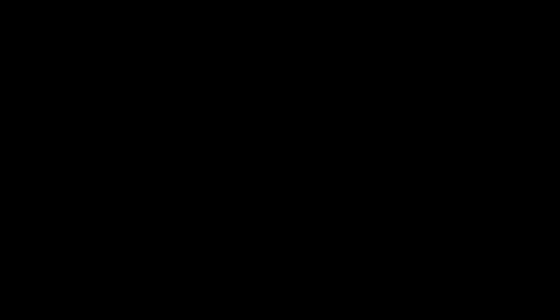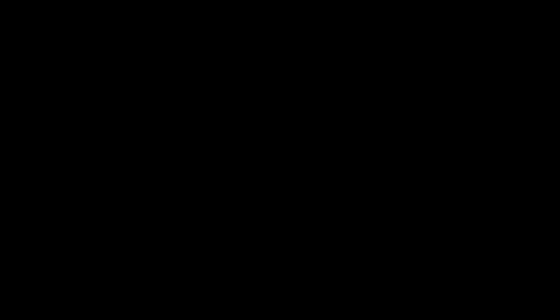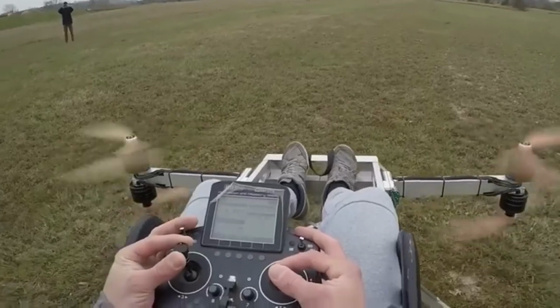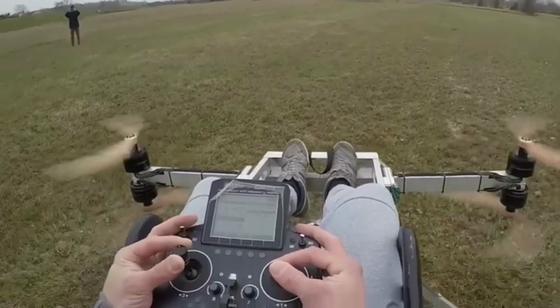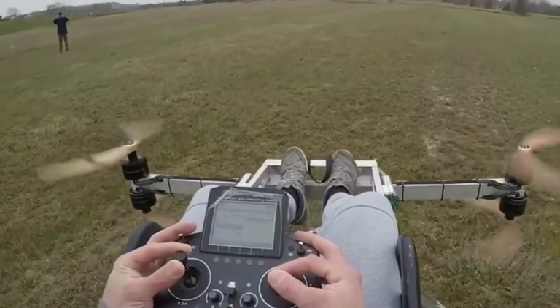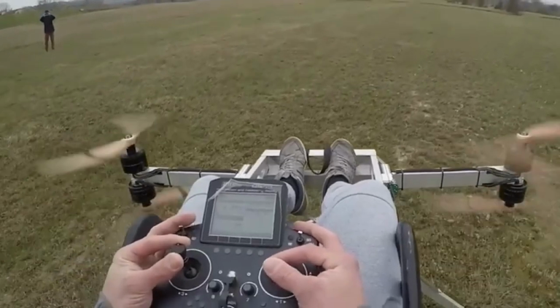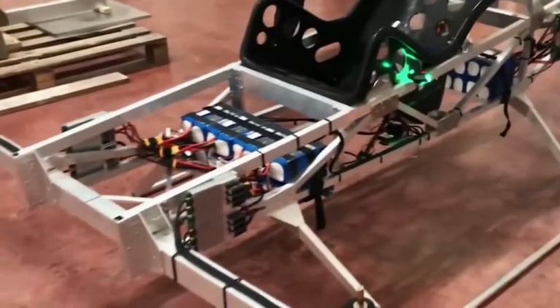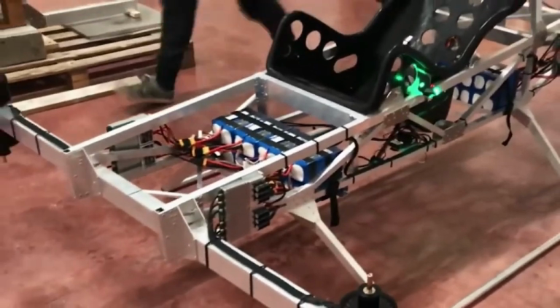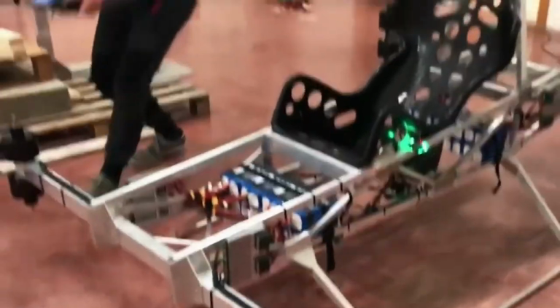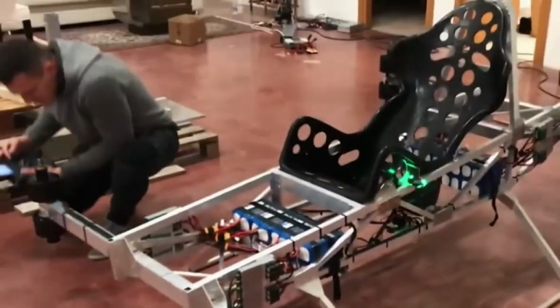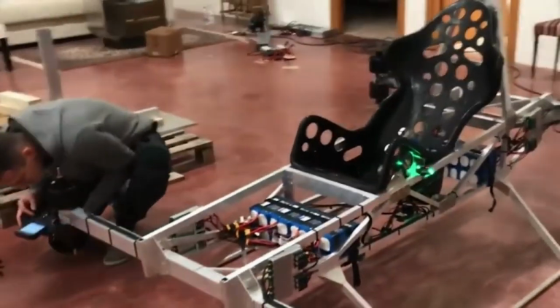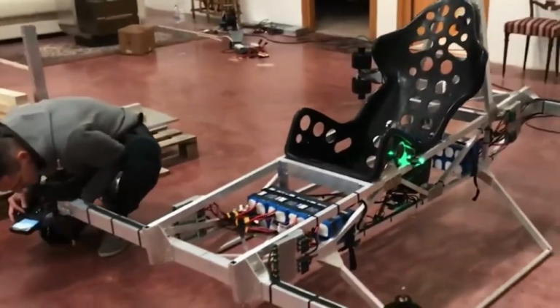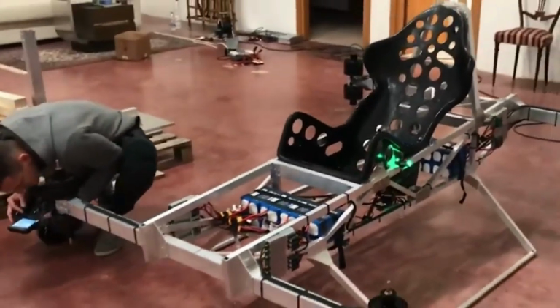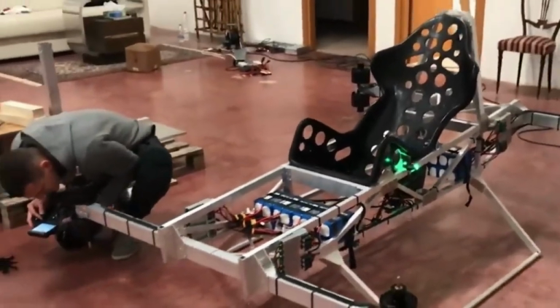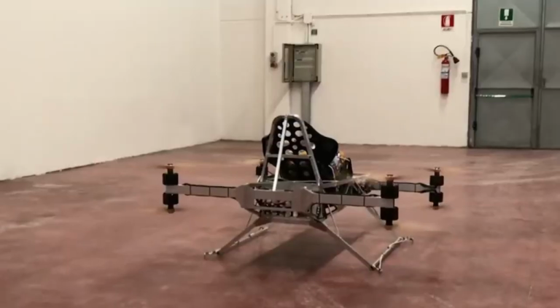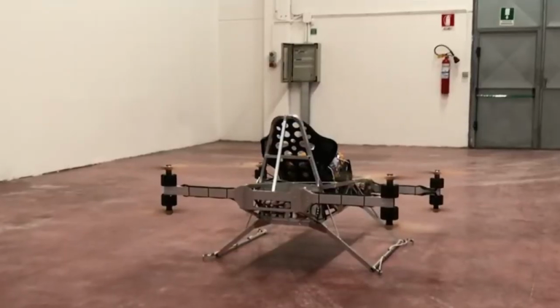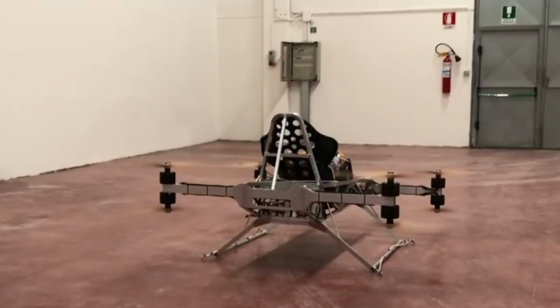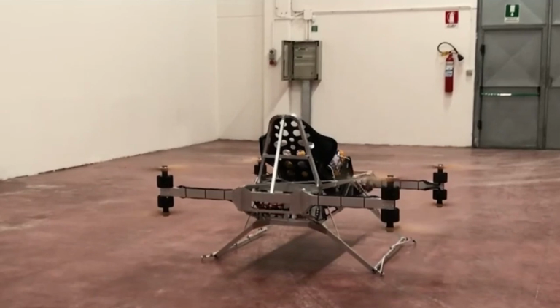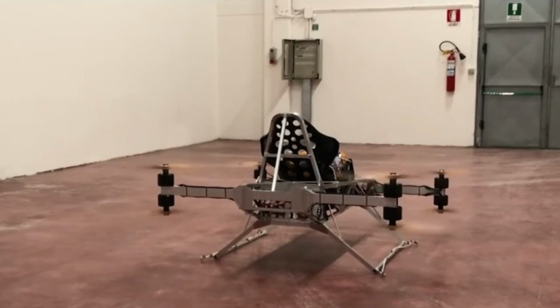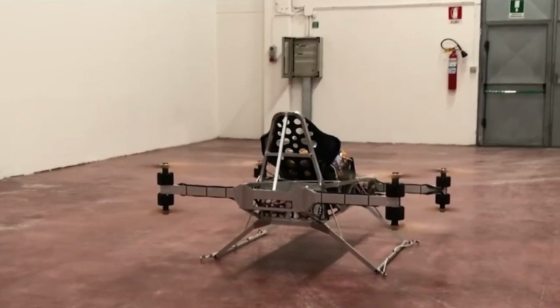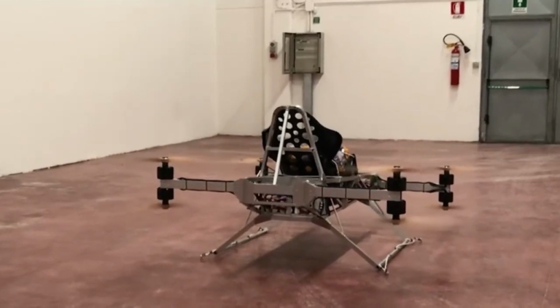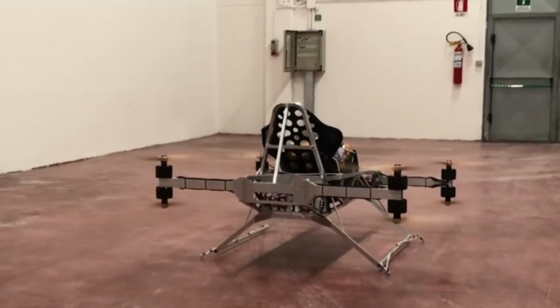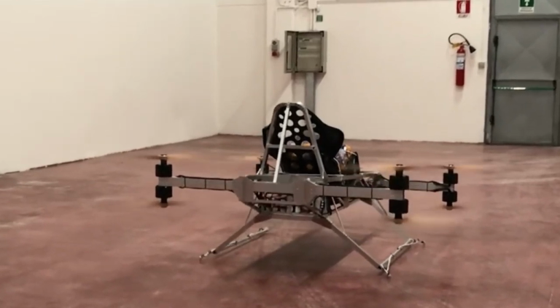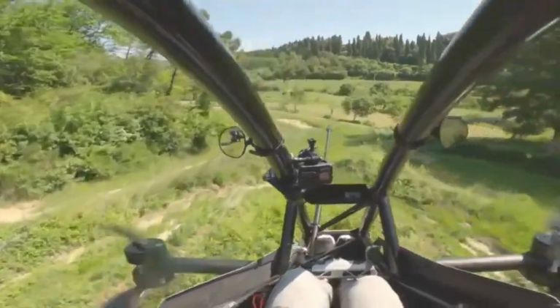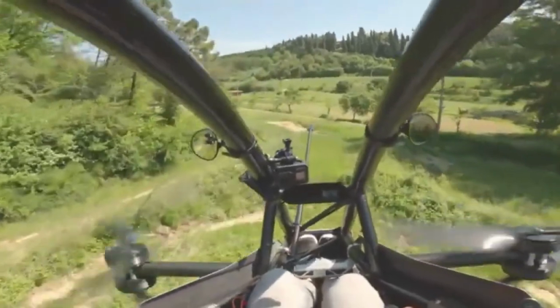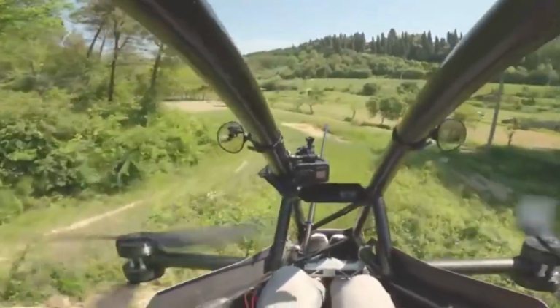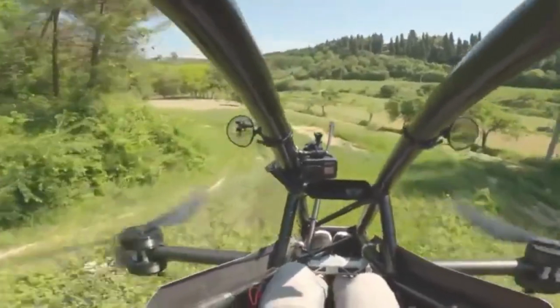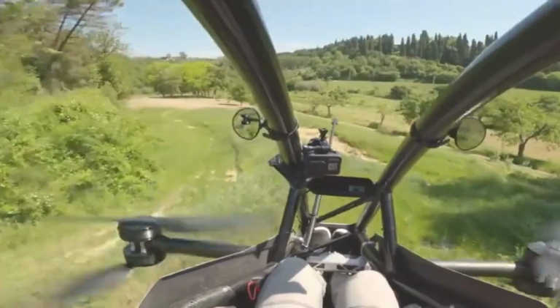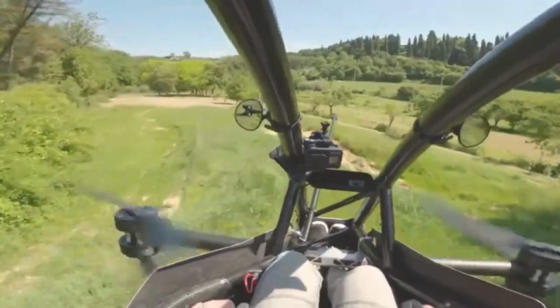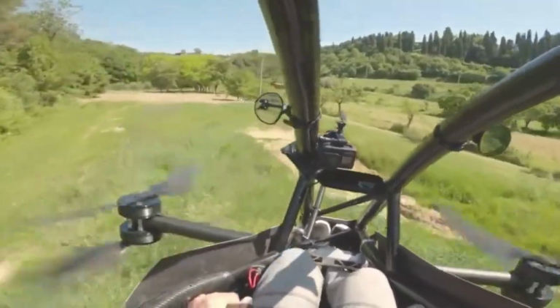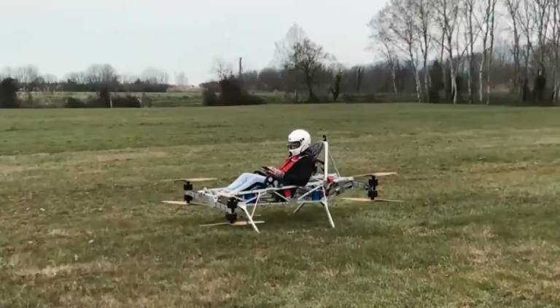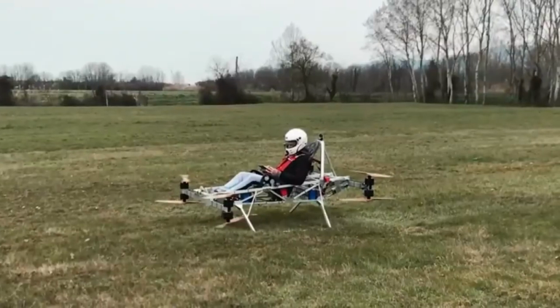After completing the virtual testing, we can finally move to real-world trials. The quadcopter should be able to hover, take off, and perform precise maneuvers, just like a regular drone, but with the added complexity of carrying a pilot.